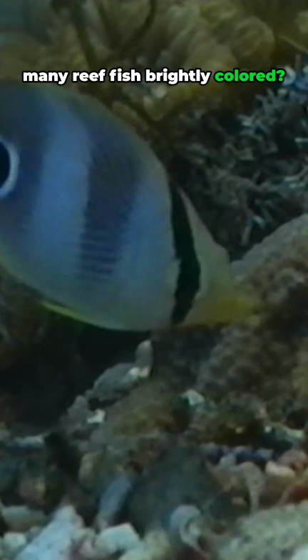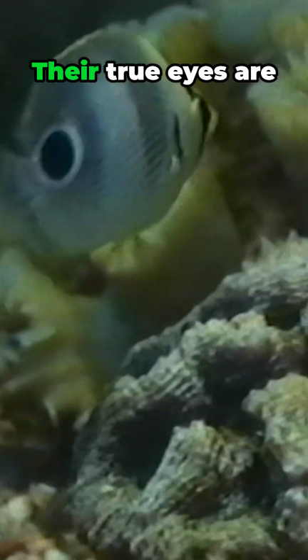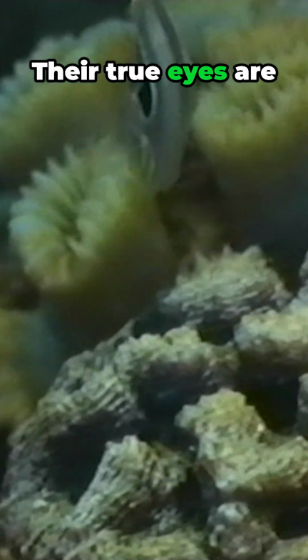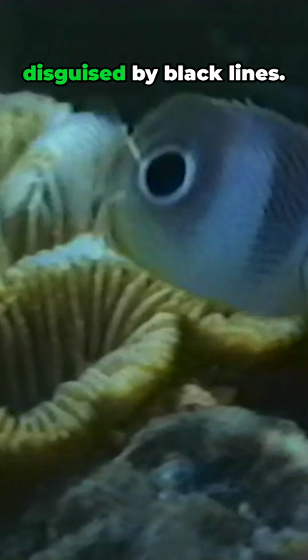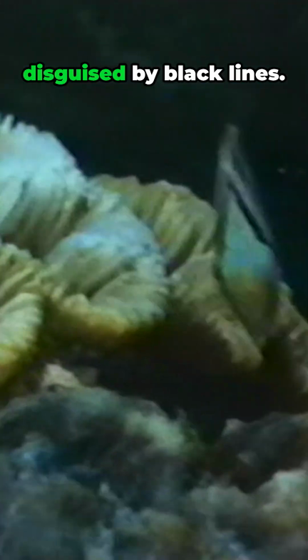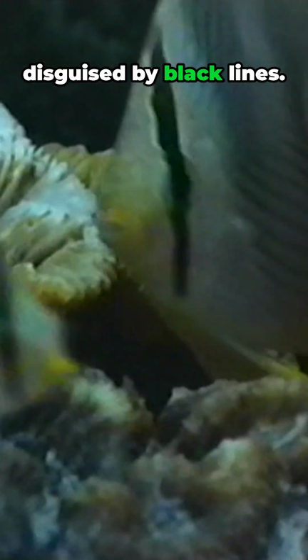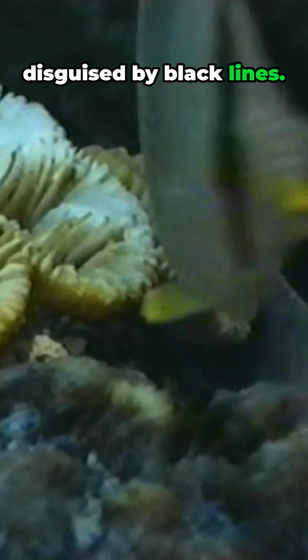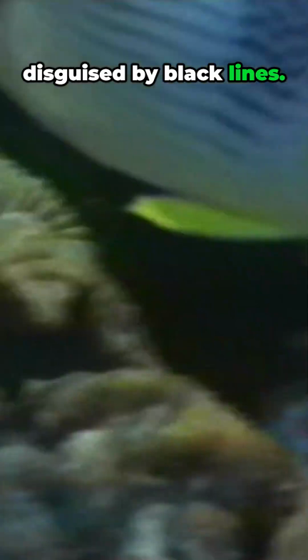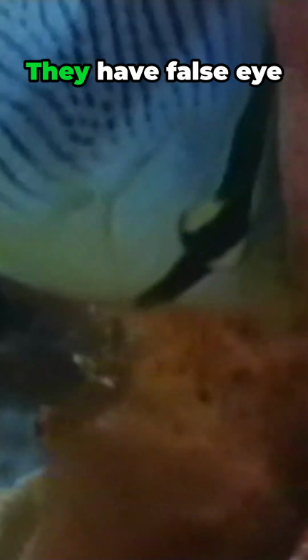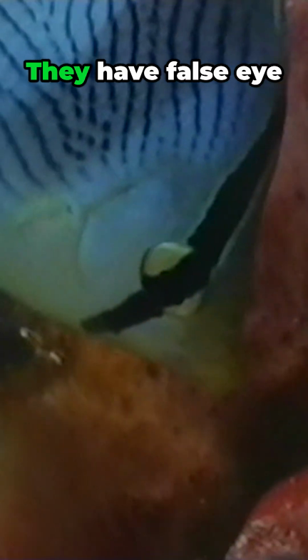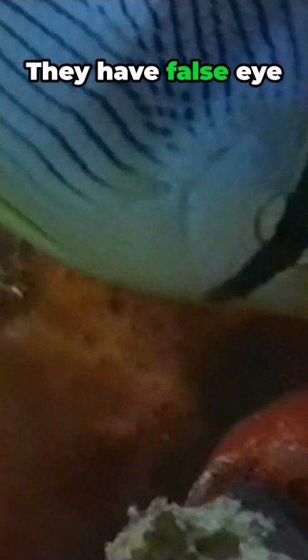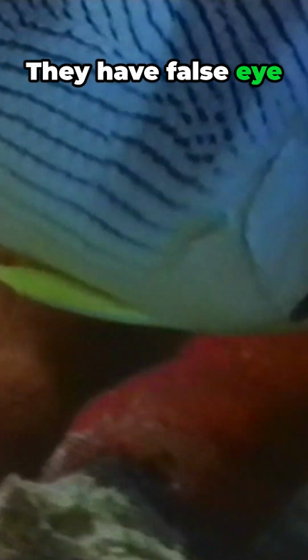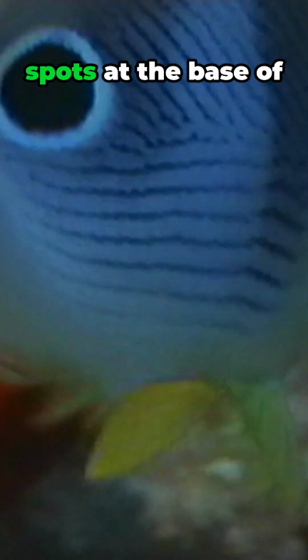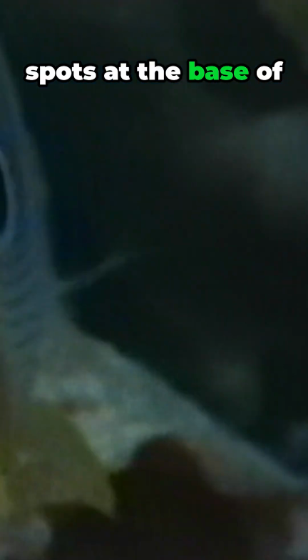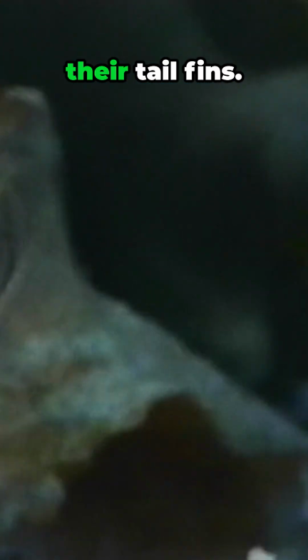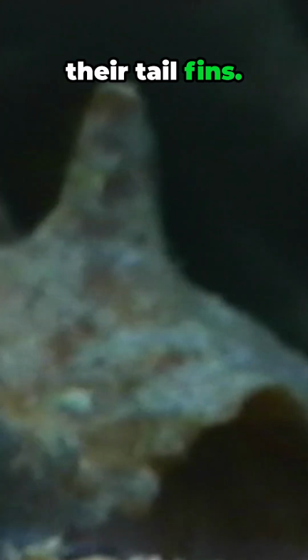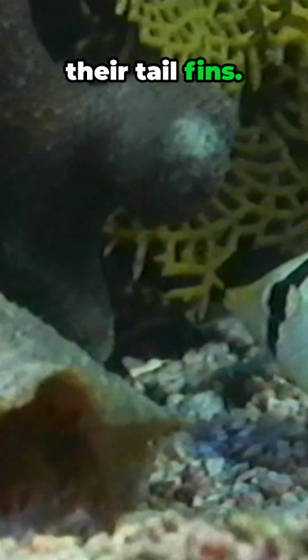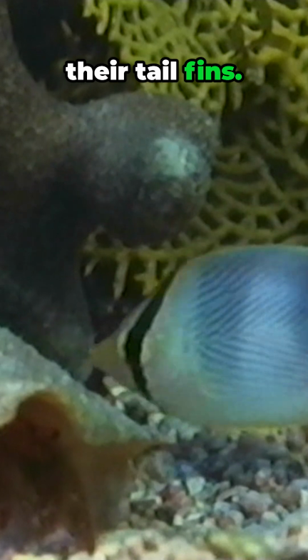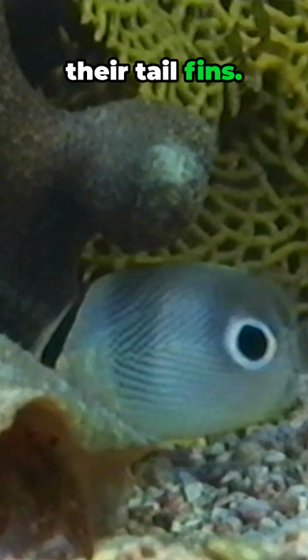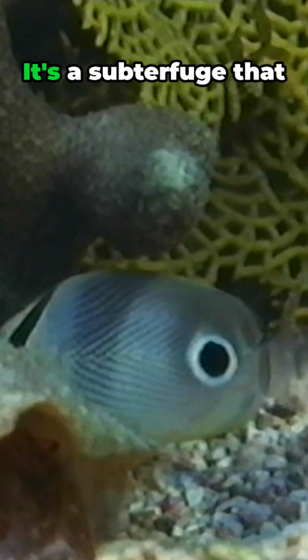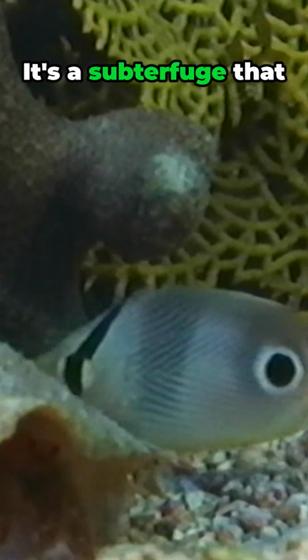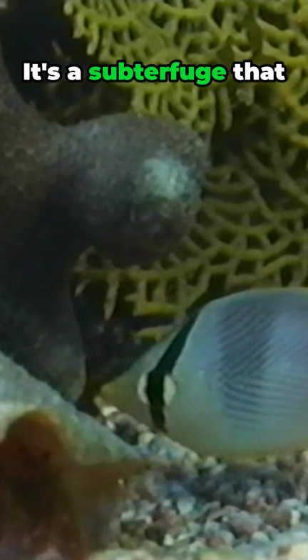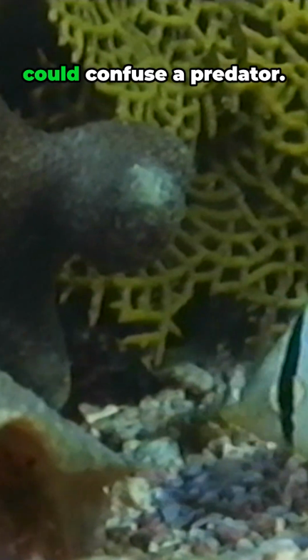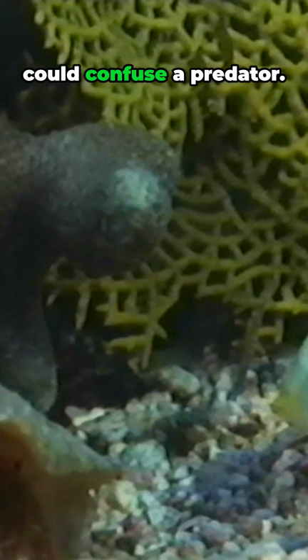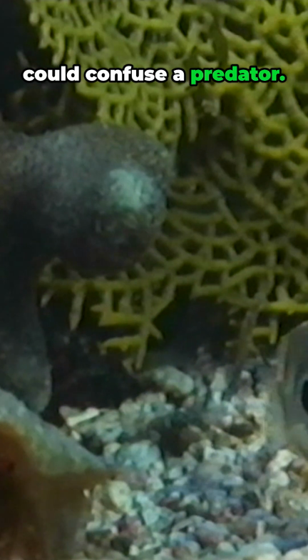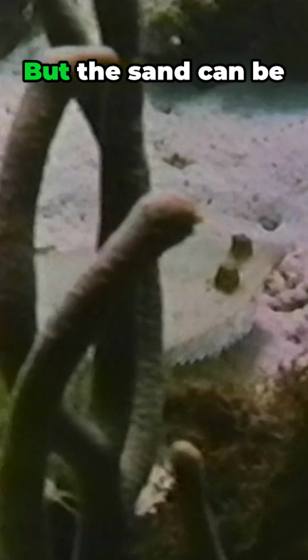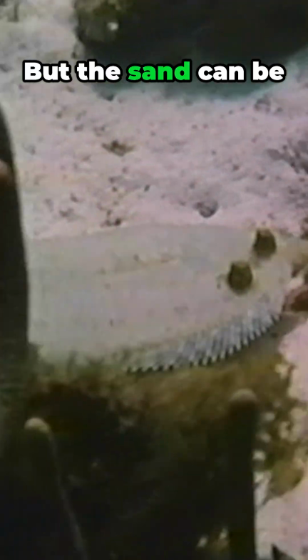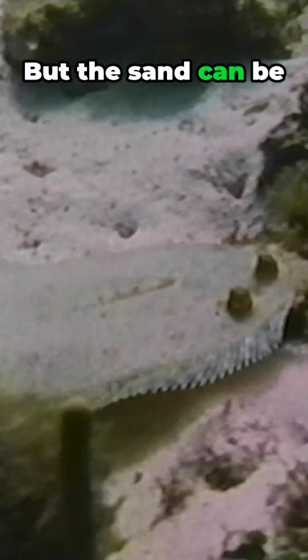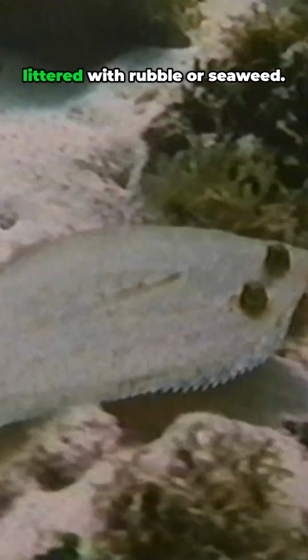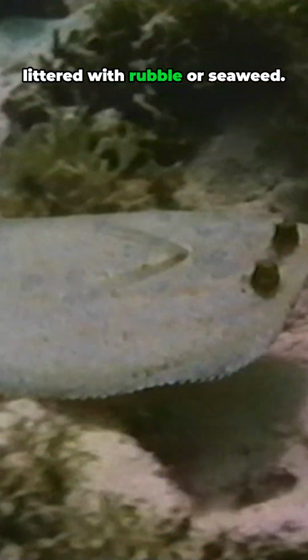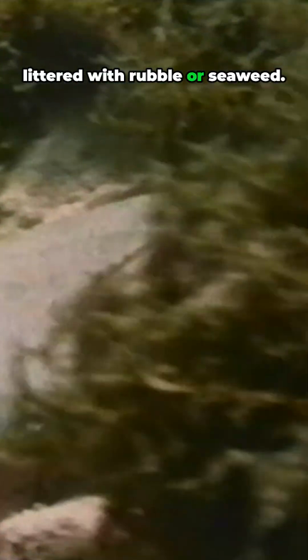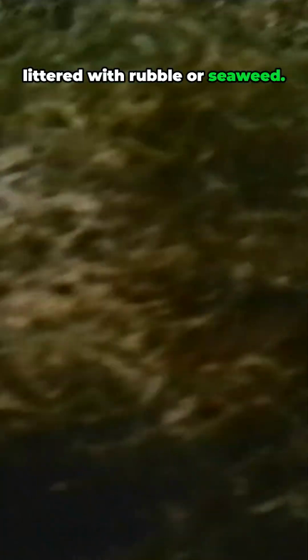Their true eyes are disguised by black lines. They have false eye spots at the base of their tail fins. It's a subterfuge that could confuse a predator, but the sand can be littered with rubble or seaweed.